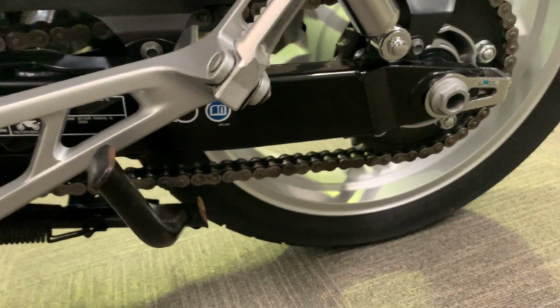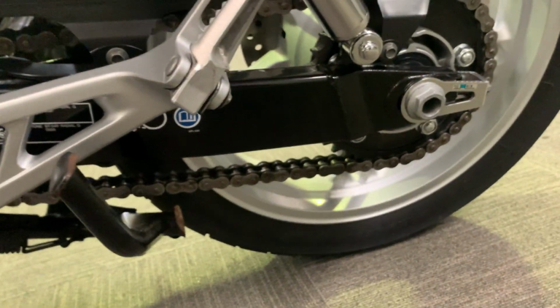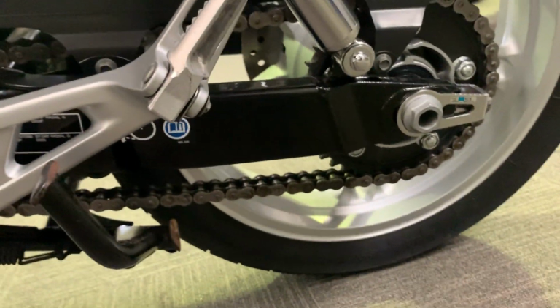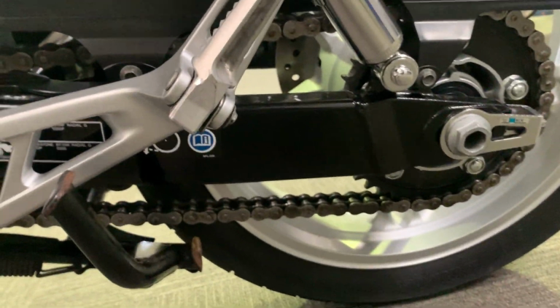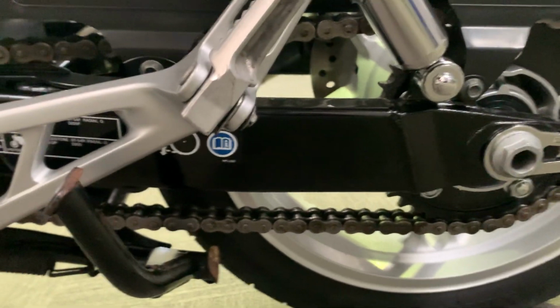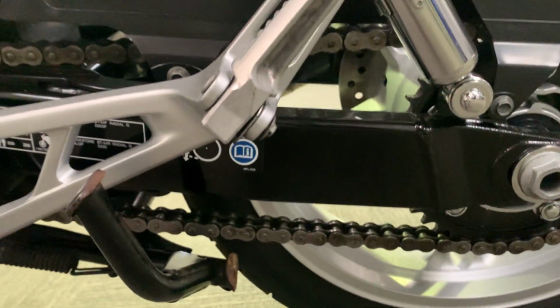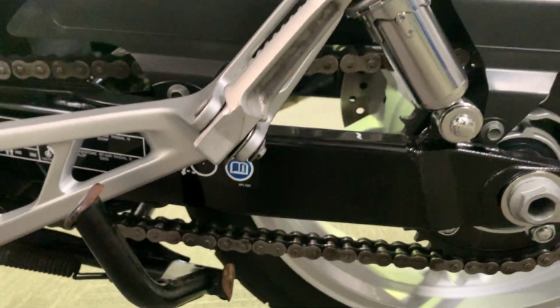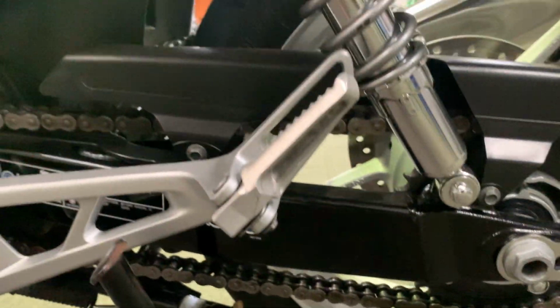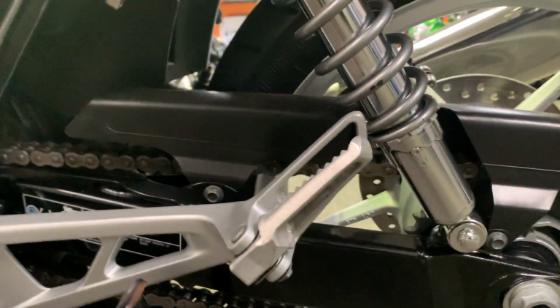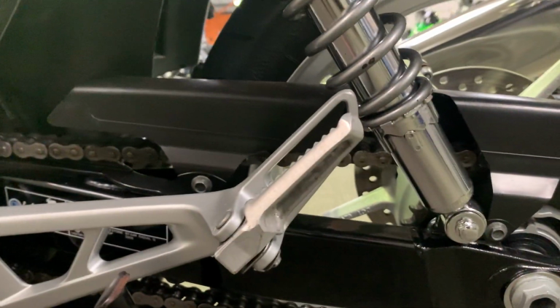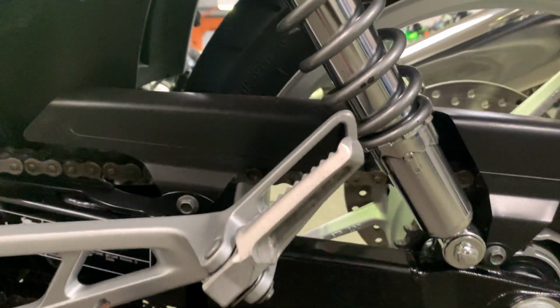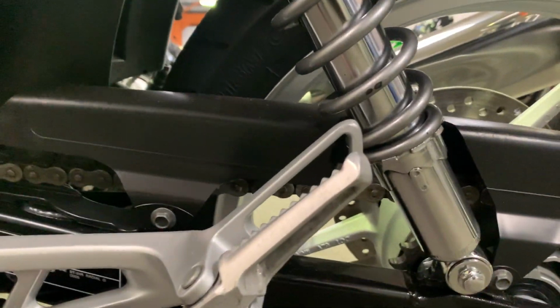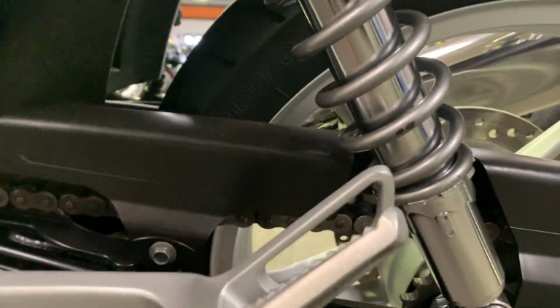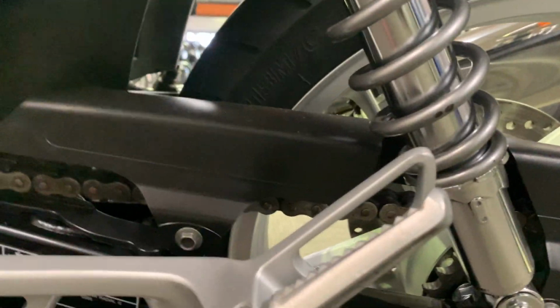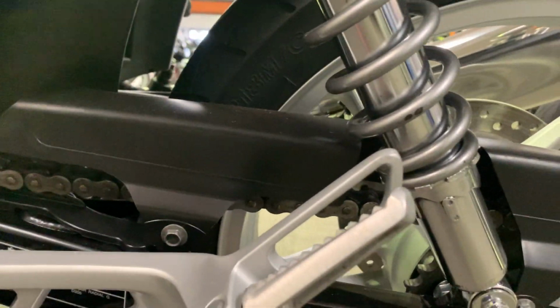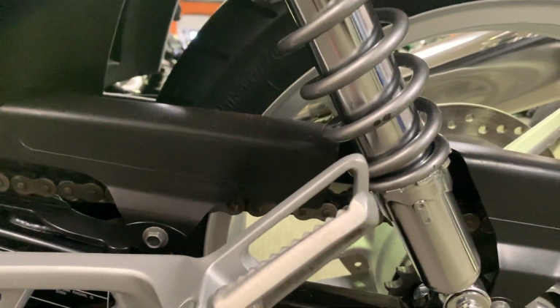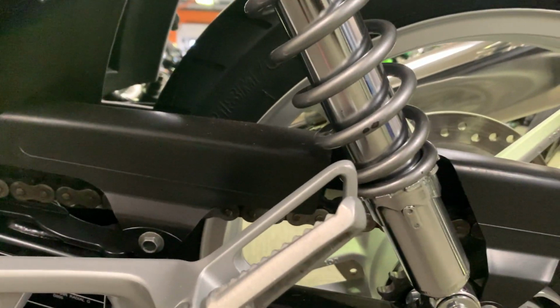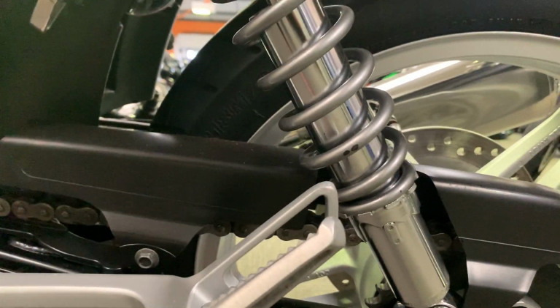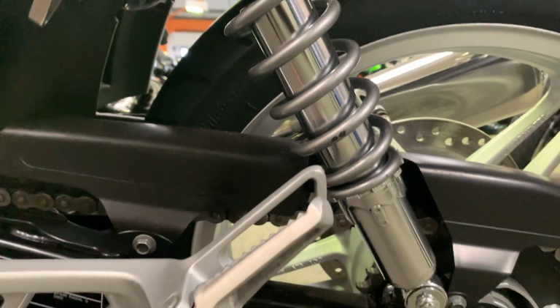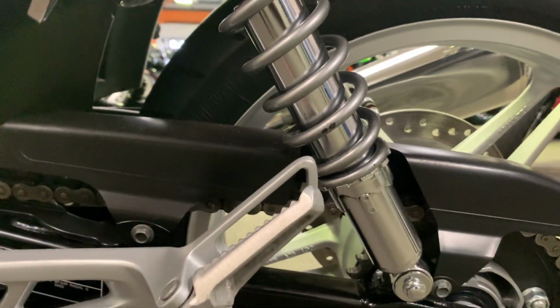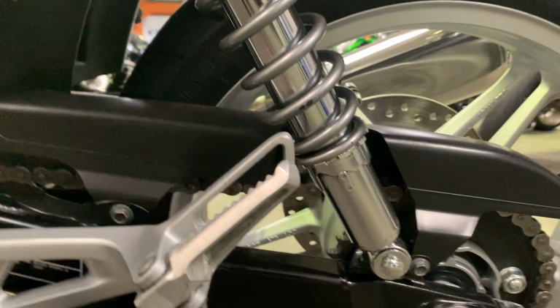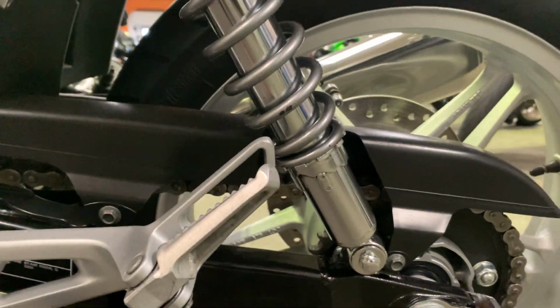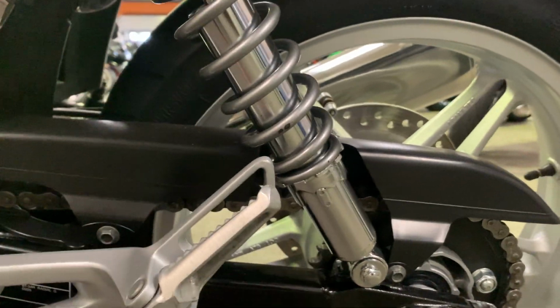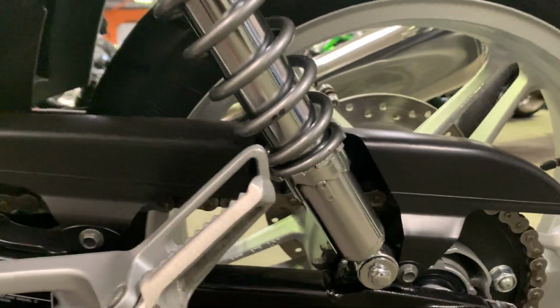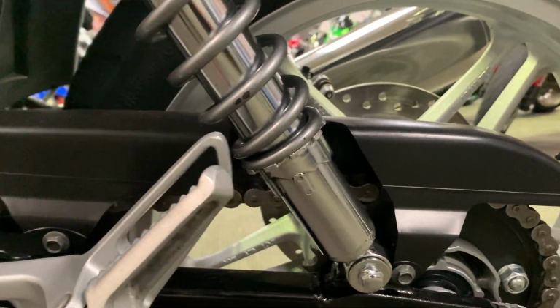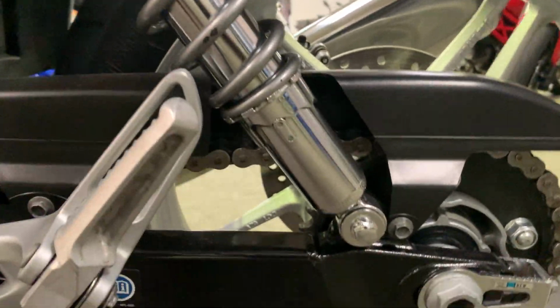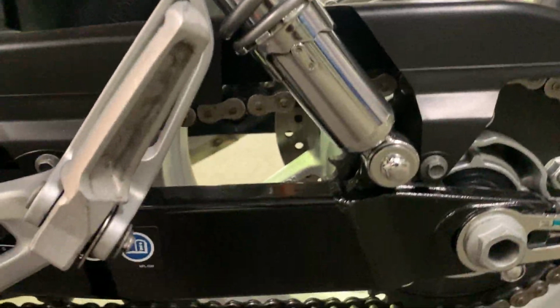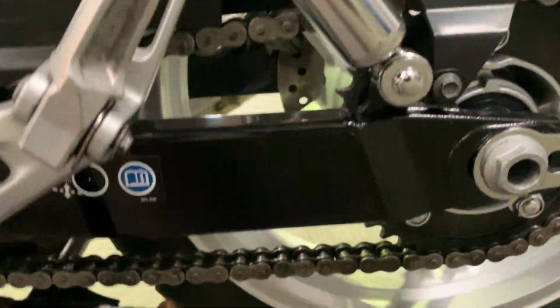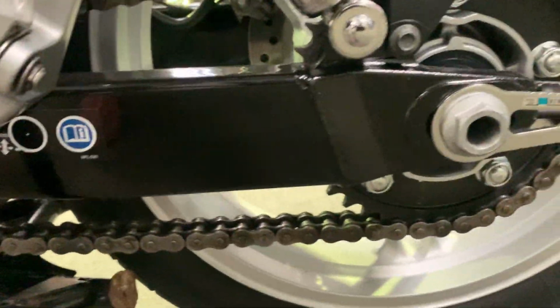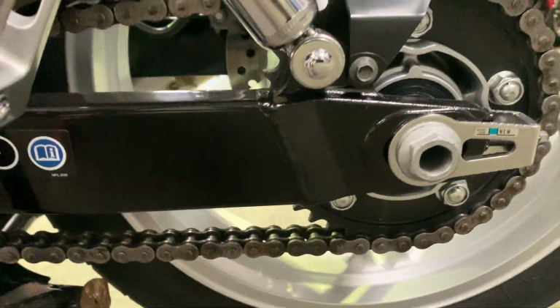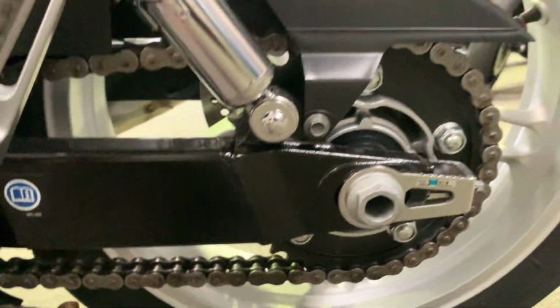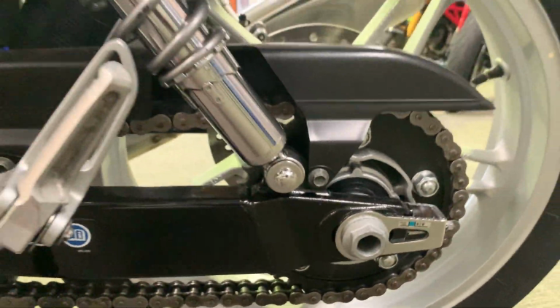Coming down to this side — the wheel and the shock. A tiny bit of paint just rubbed off on that bit of shock there. Chain, sprockets, and wheel are all in really good nick.